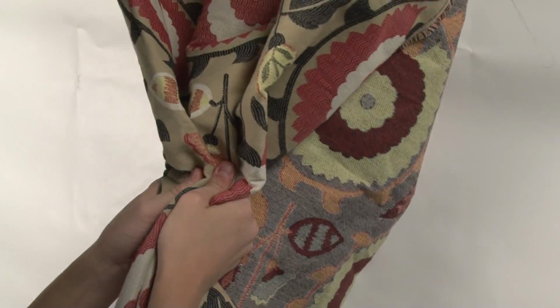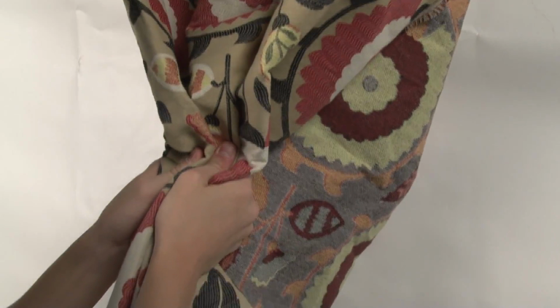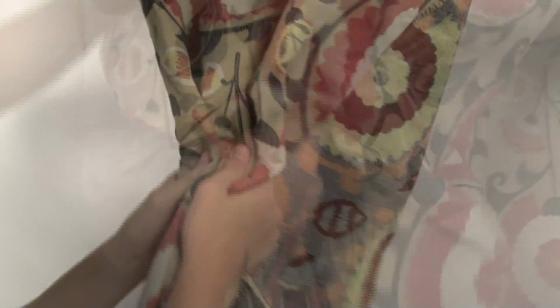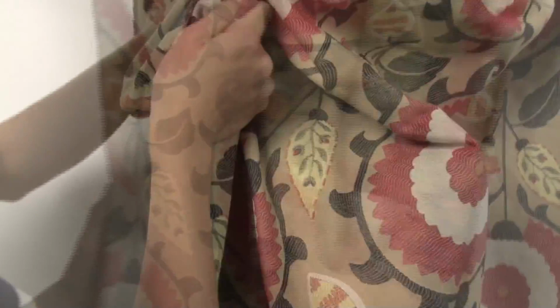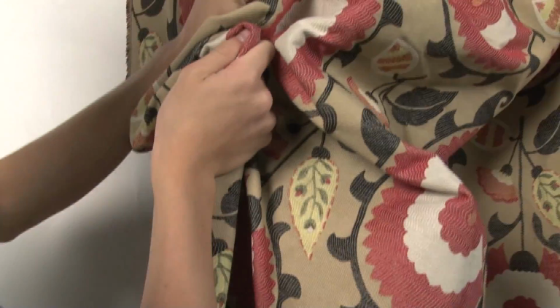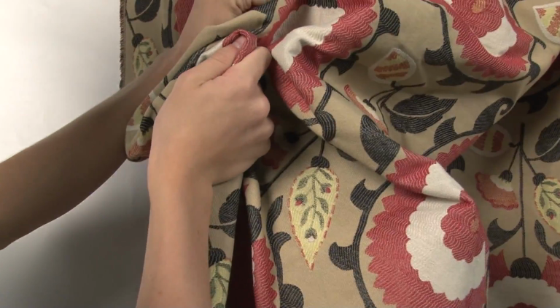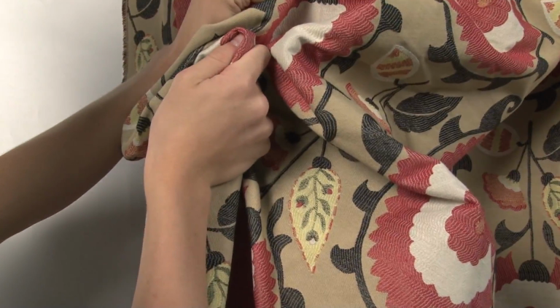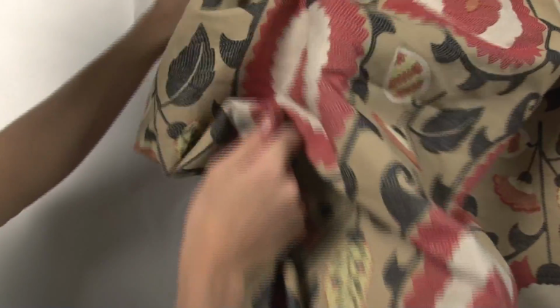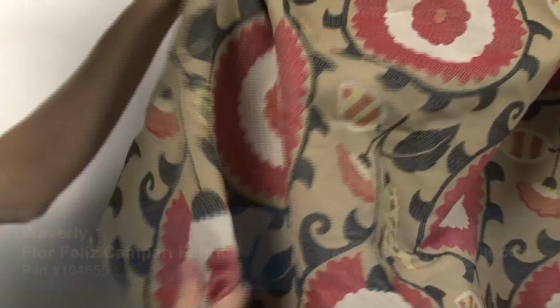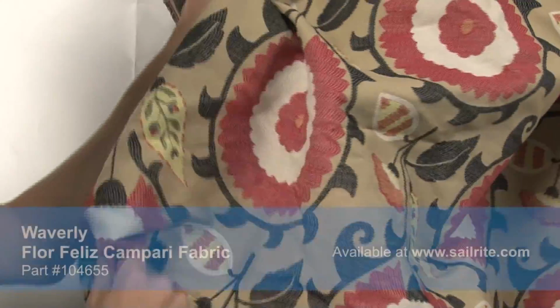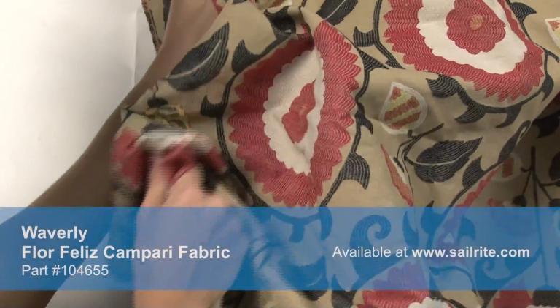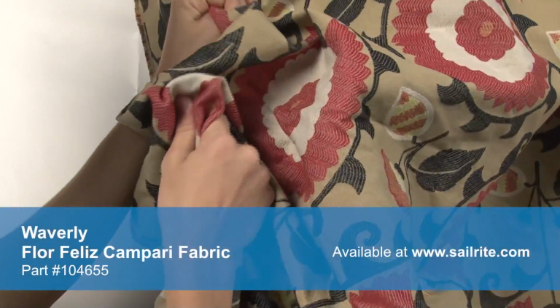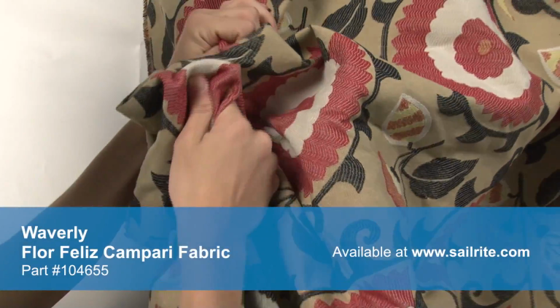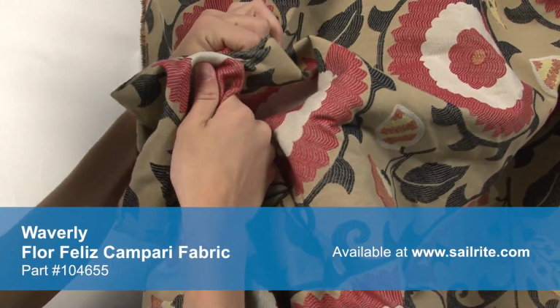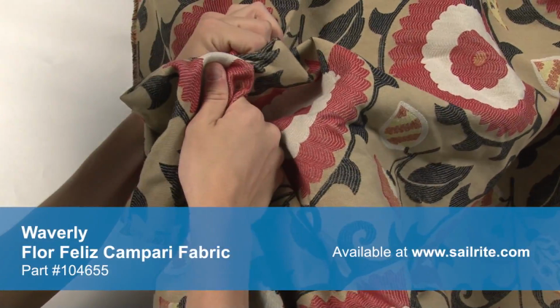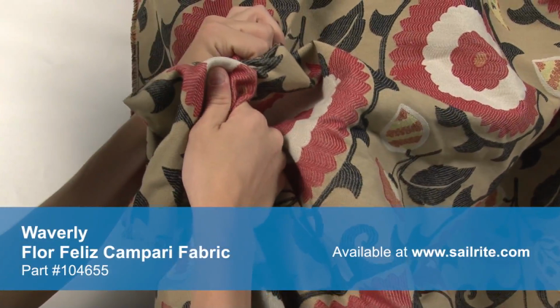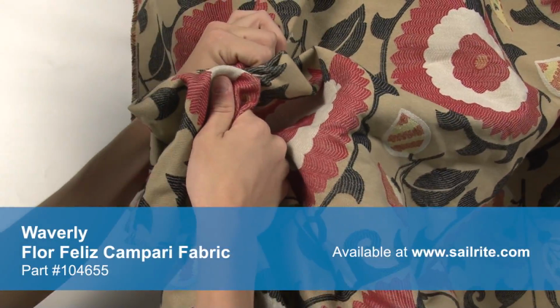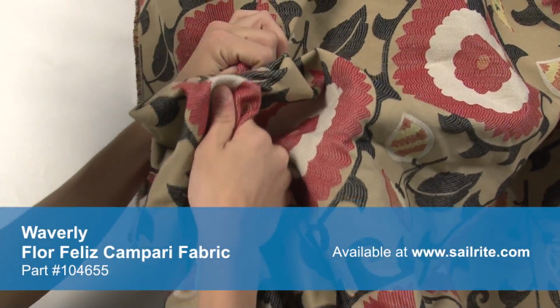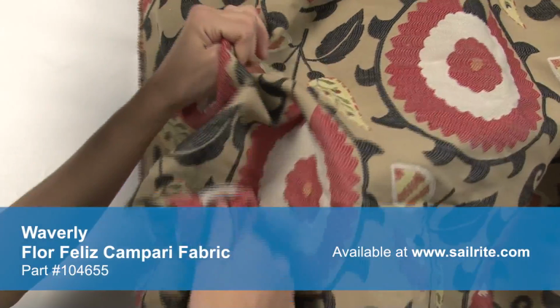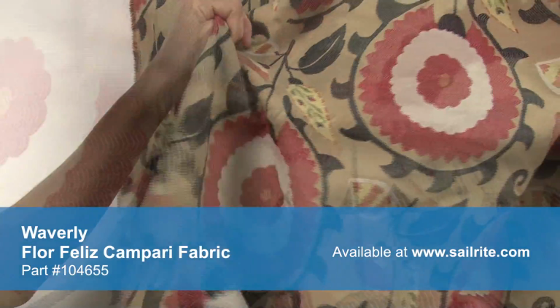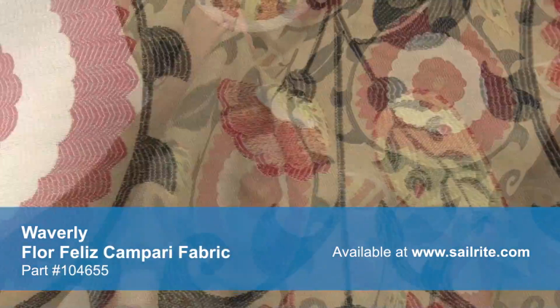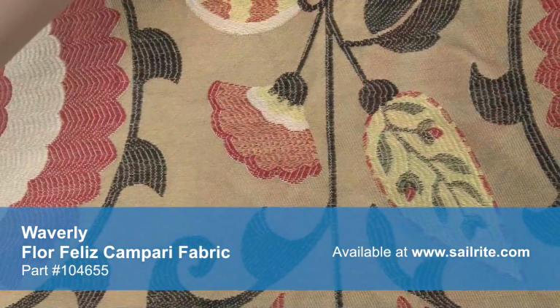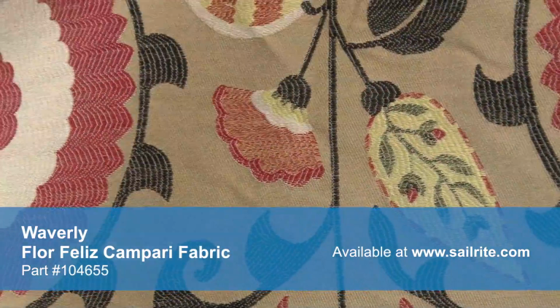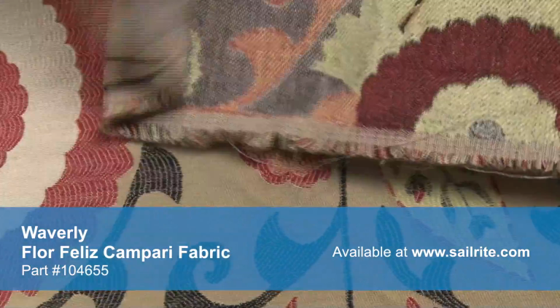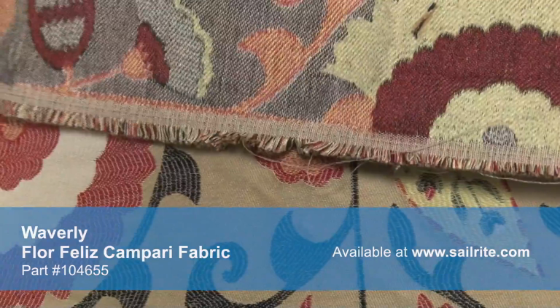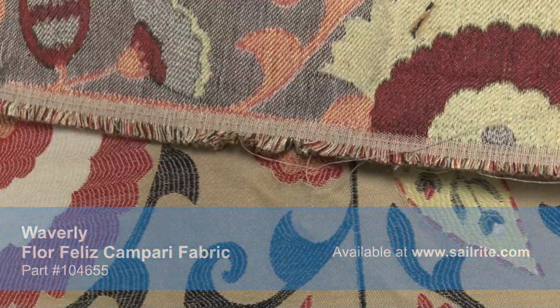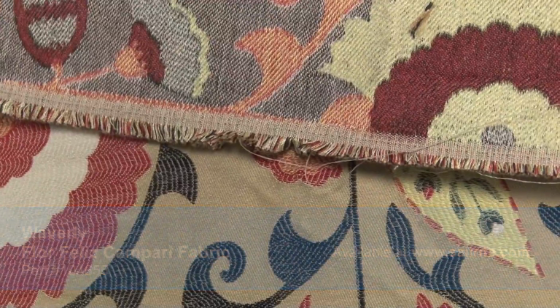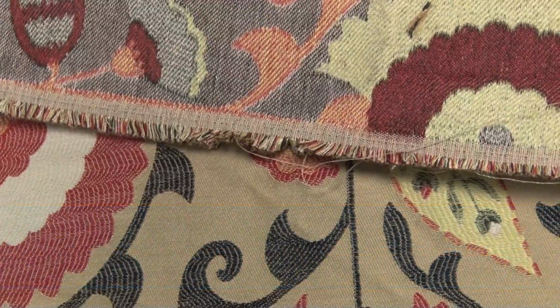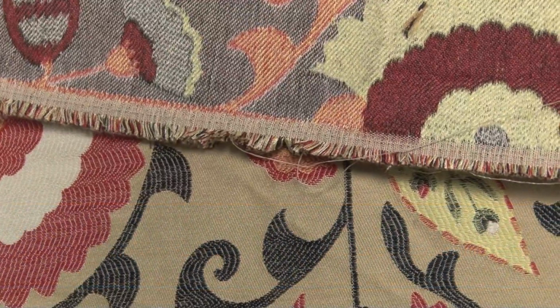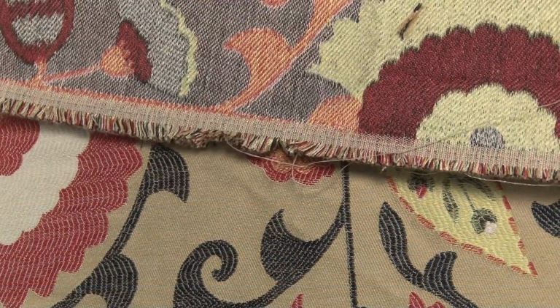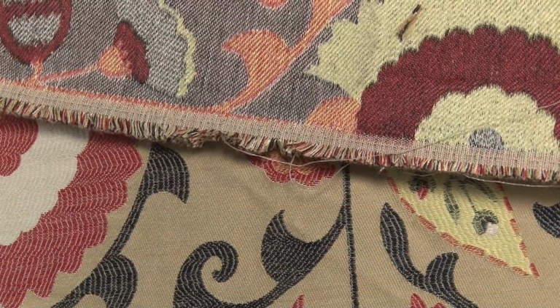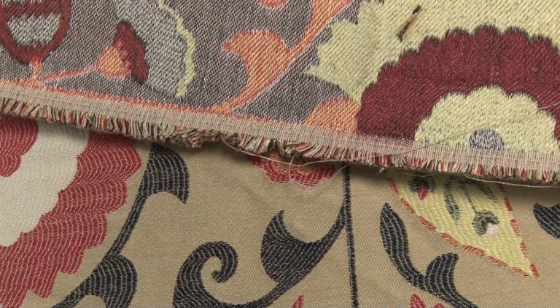Waverly fabrics are made from materials that stand up to abrasion and tension to bring durable, lasting beauty to your home. There is a right and a wrong side to this fabric, meaning only one side is meant to be exposed.